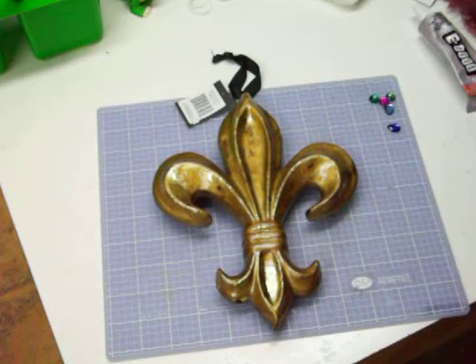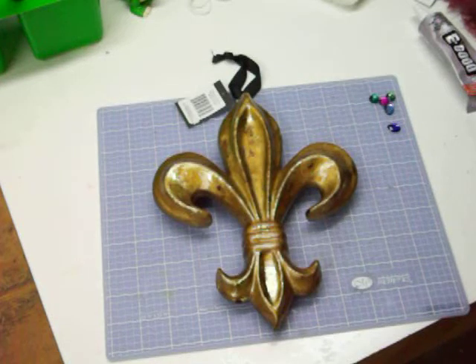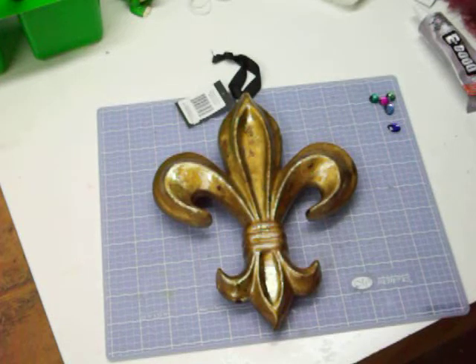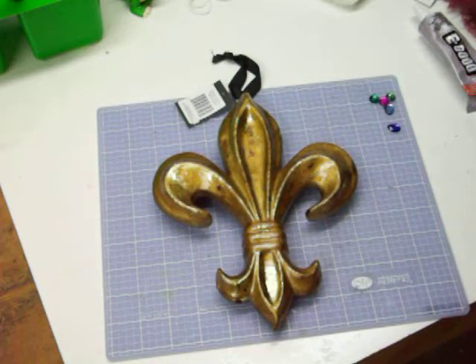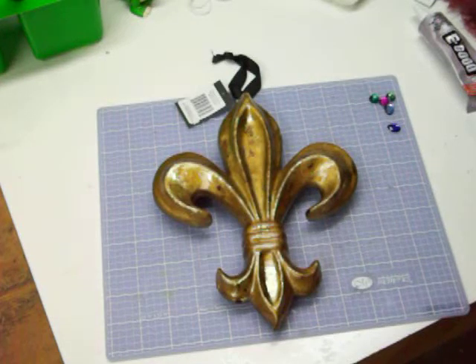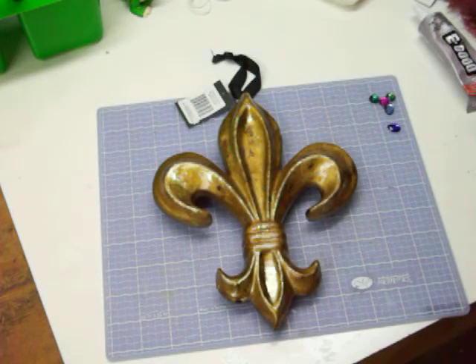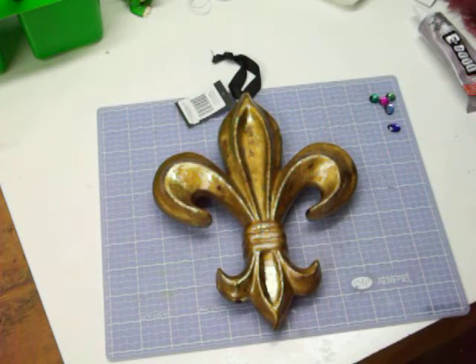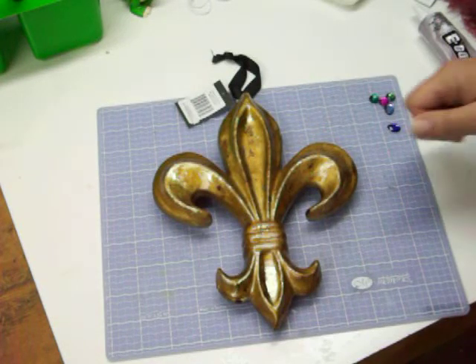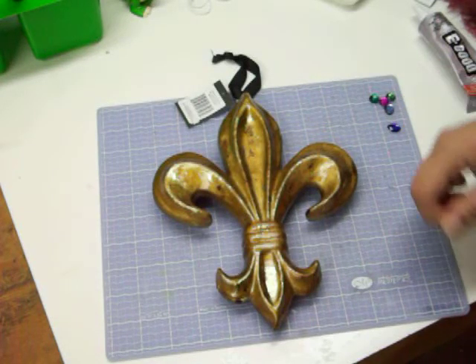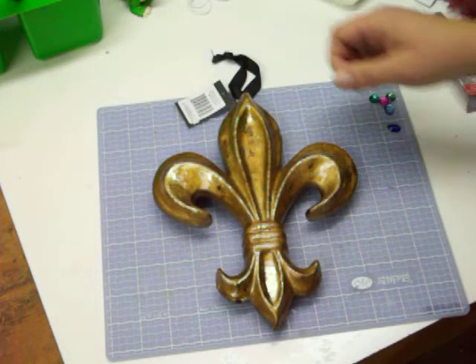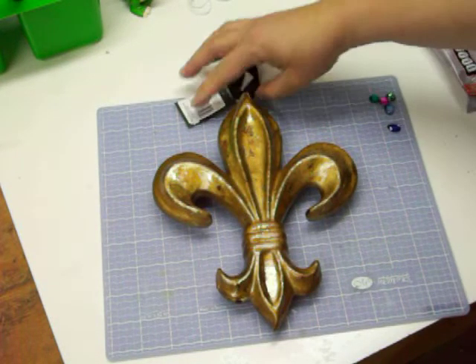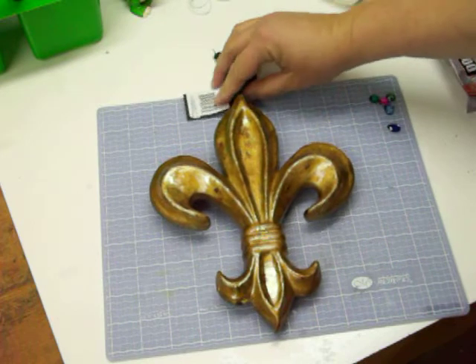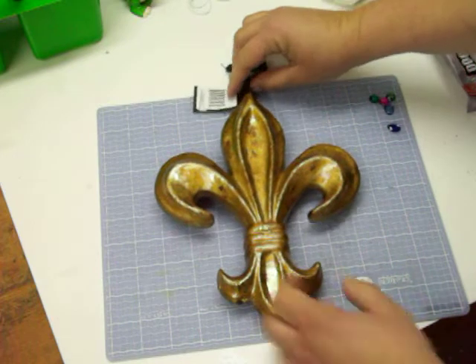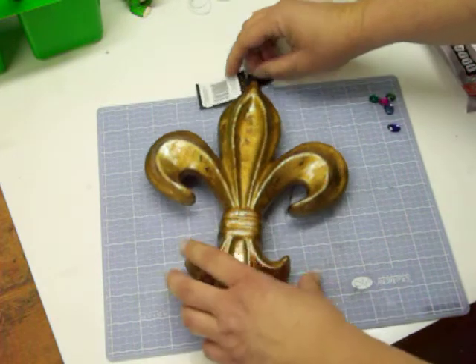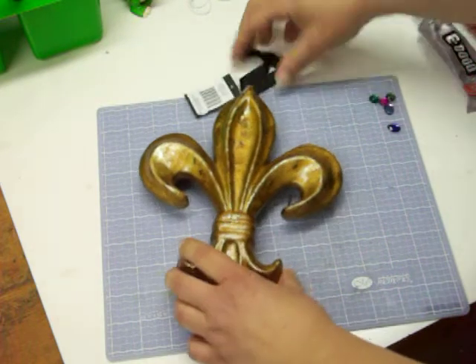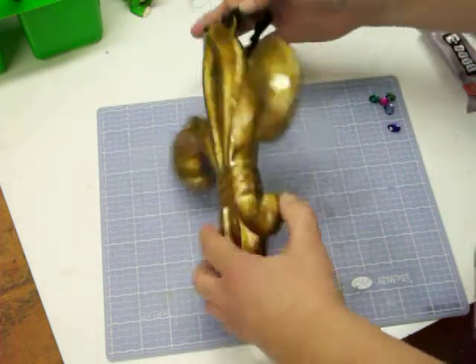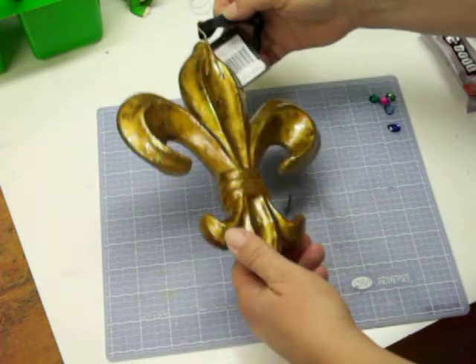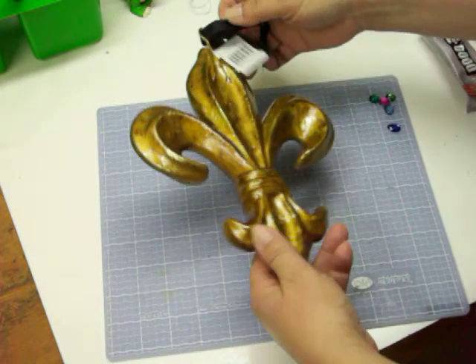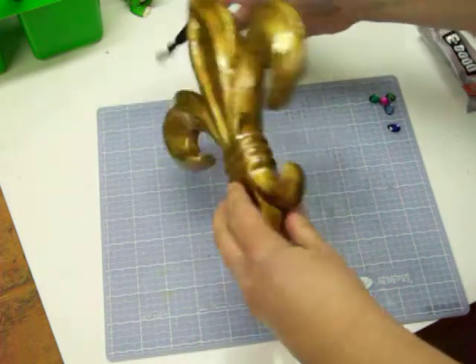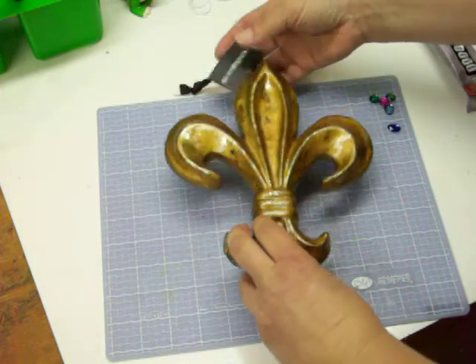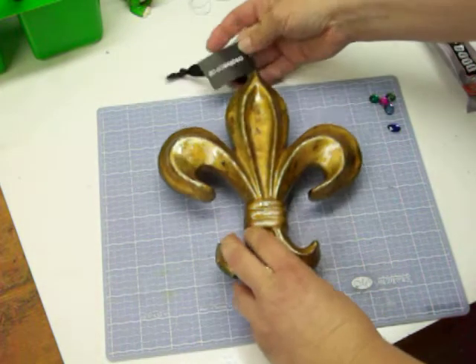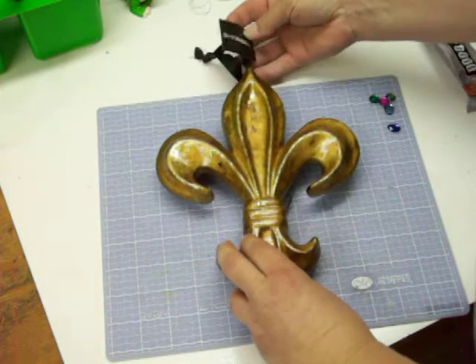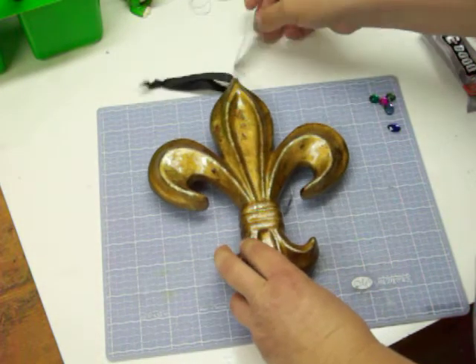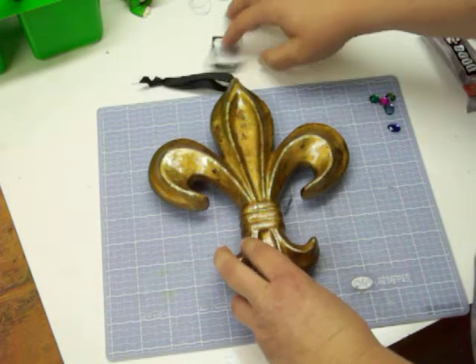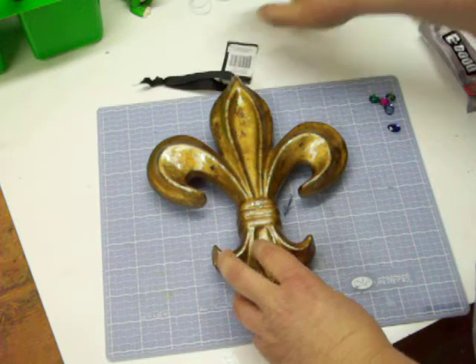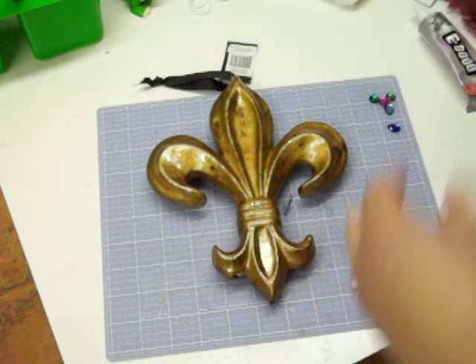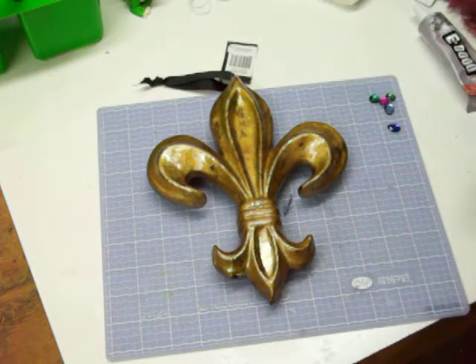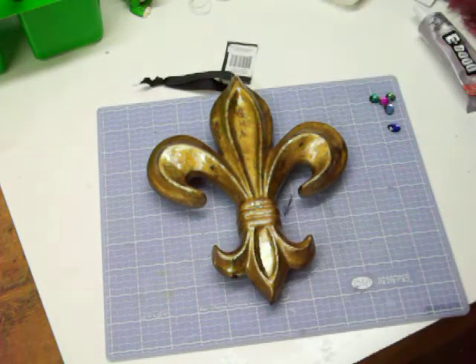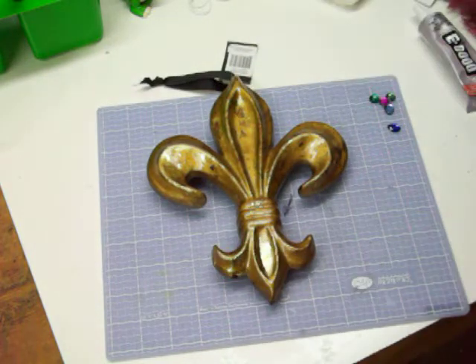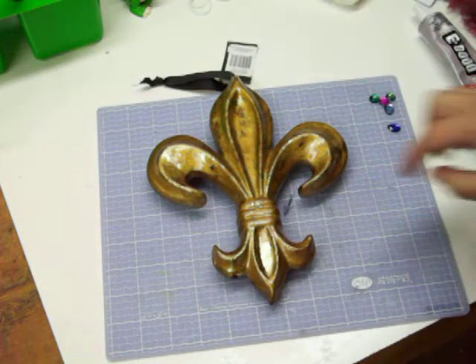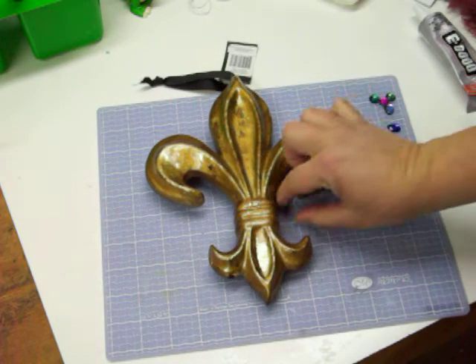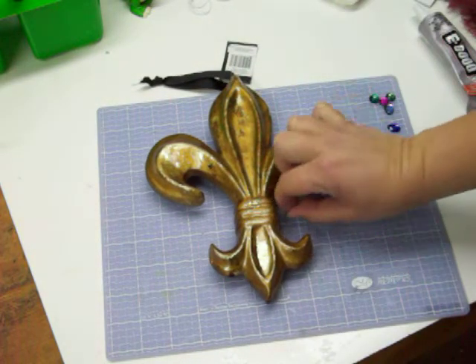Hey everybody, welcome to Donnie's Place. I got this Fleur de Lis I can't pass up. It was so cute. Now I can make something fun out of that. So we're going to make something fun out of that today.